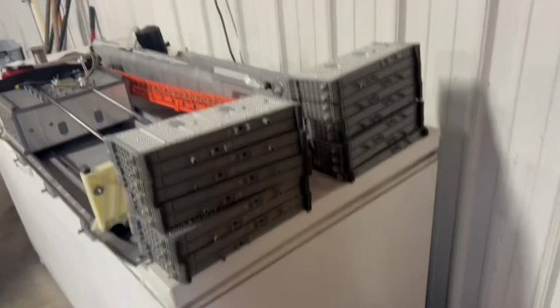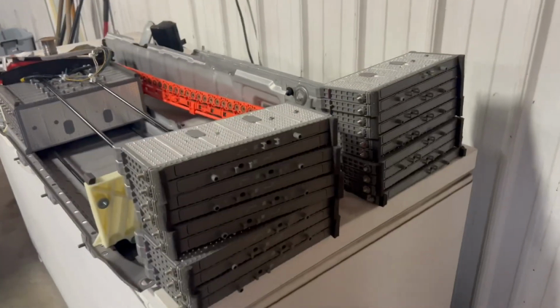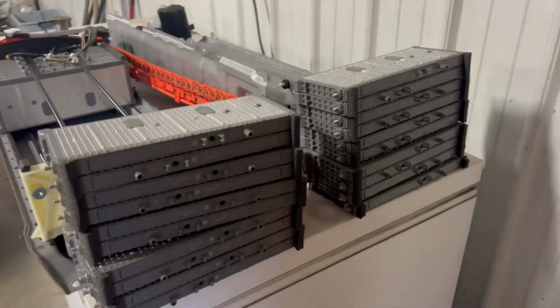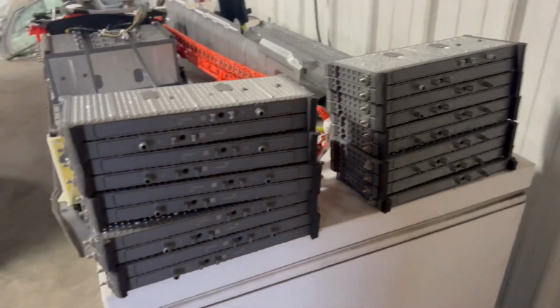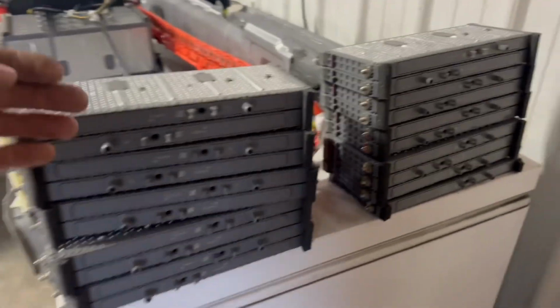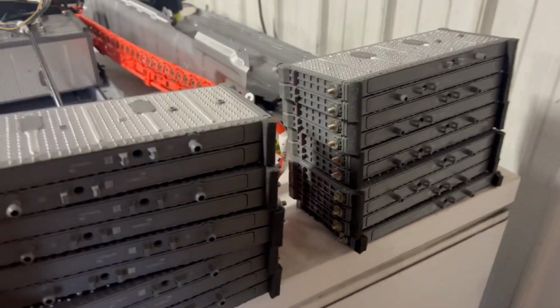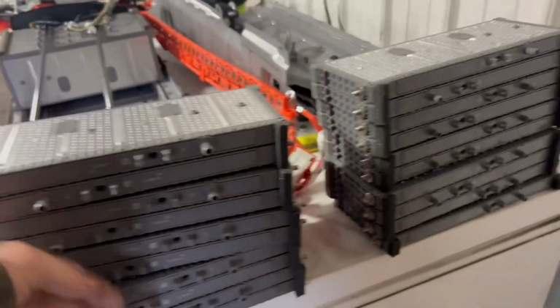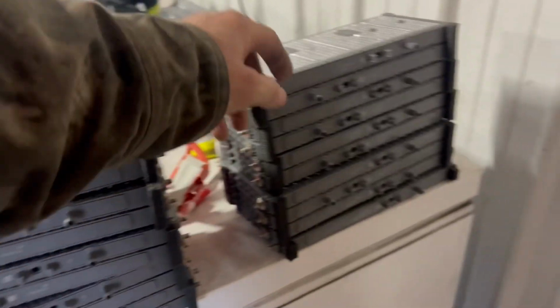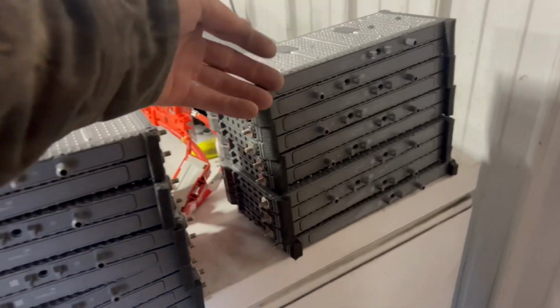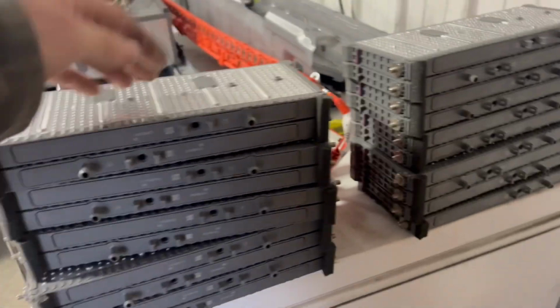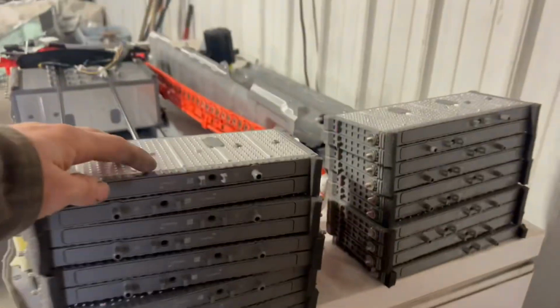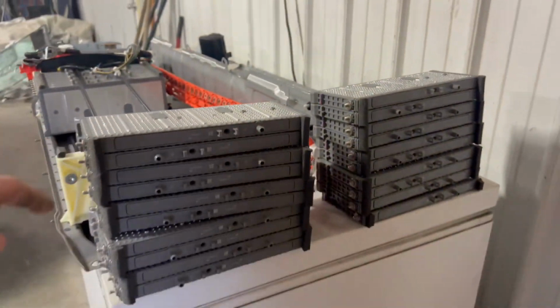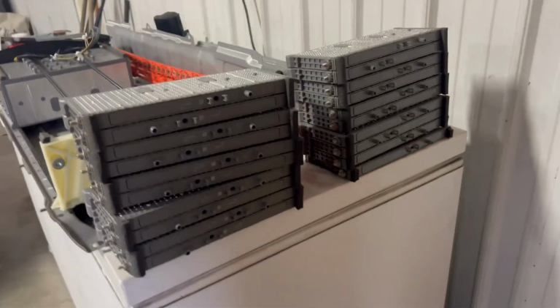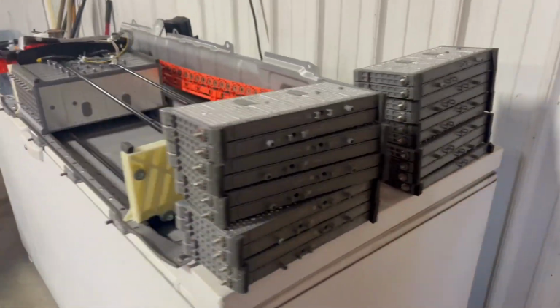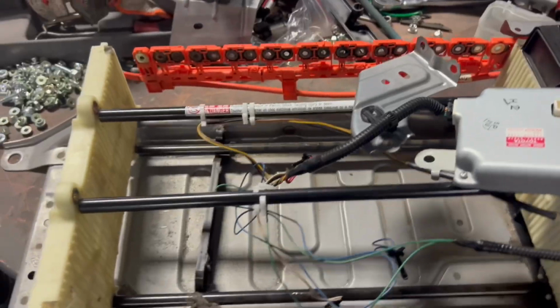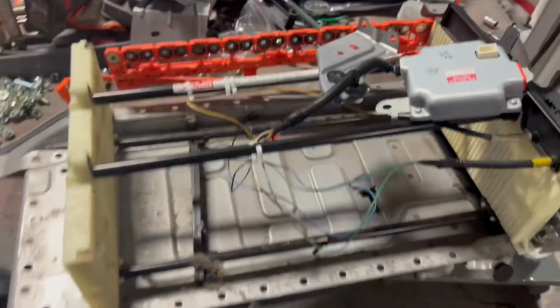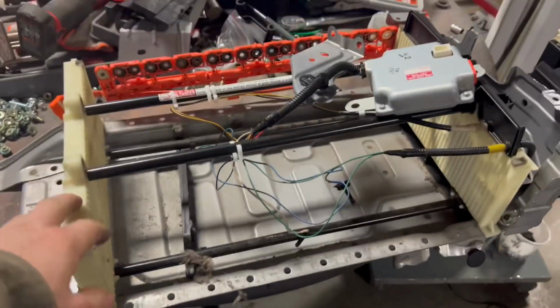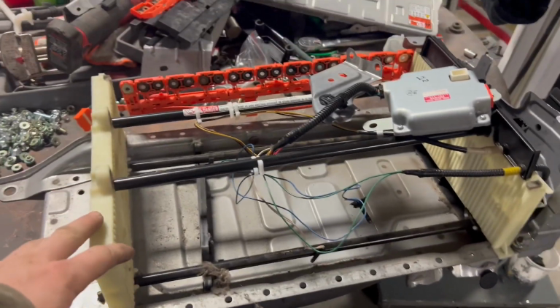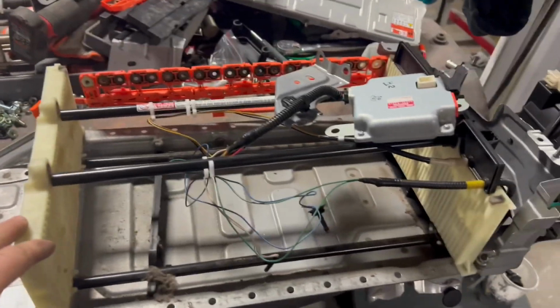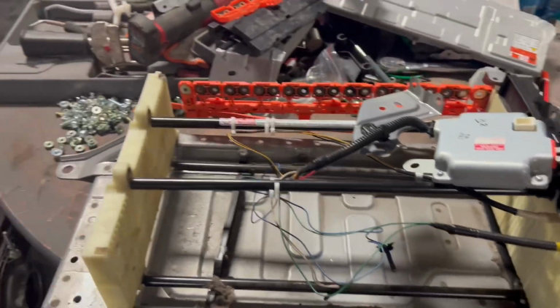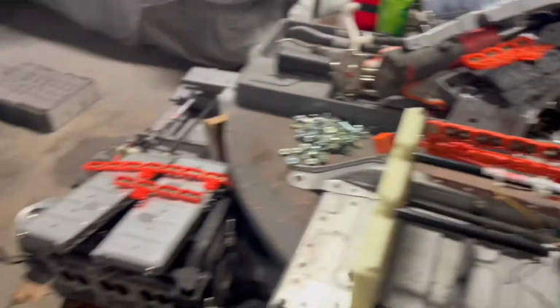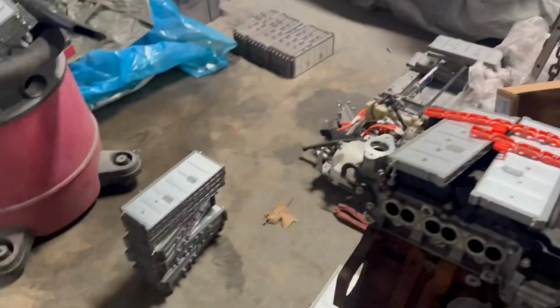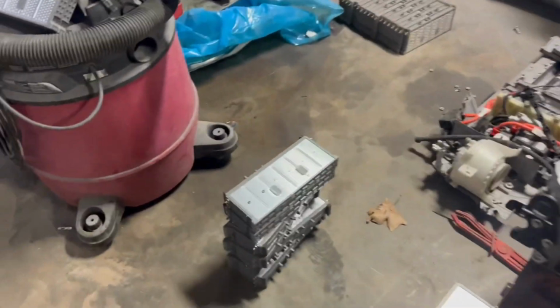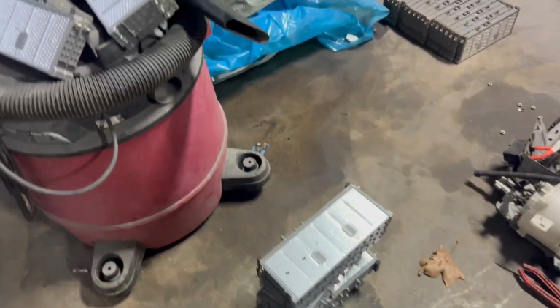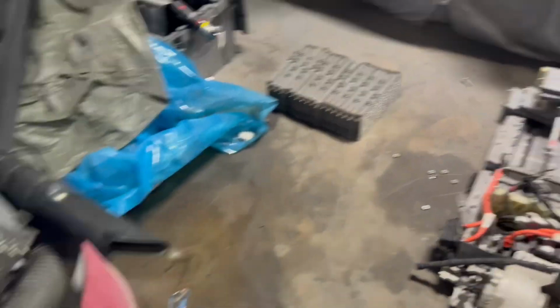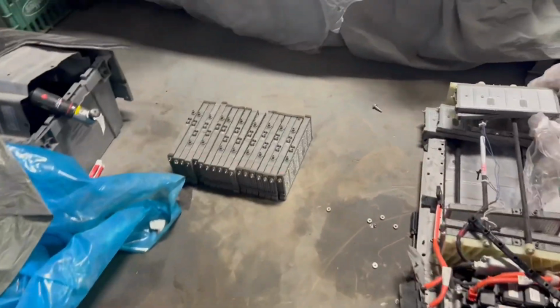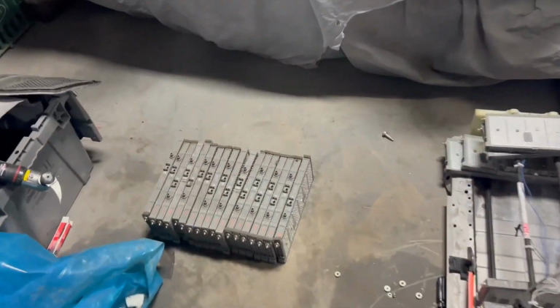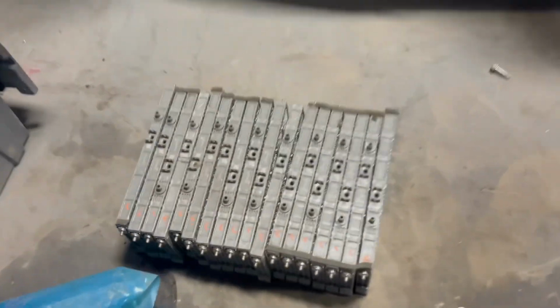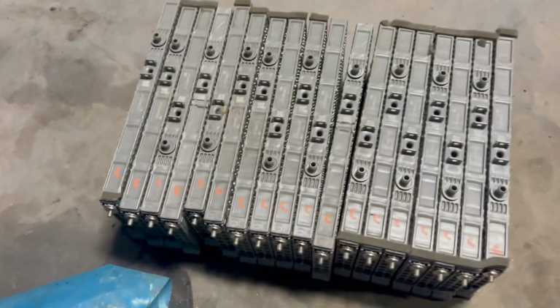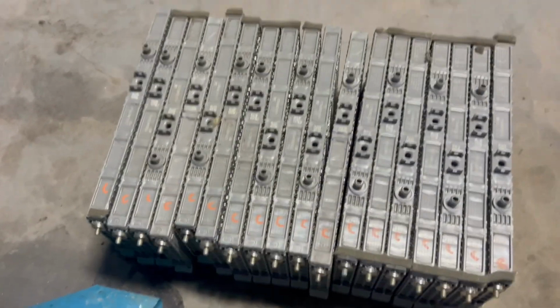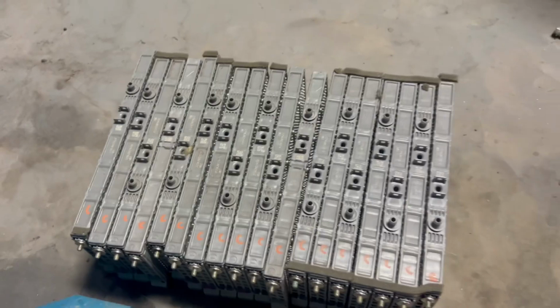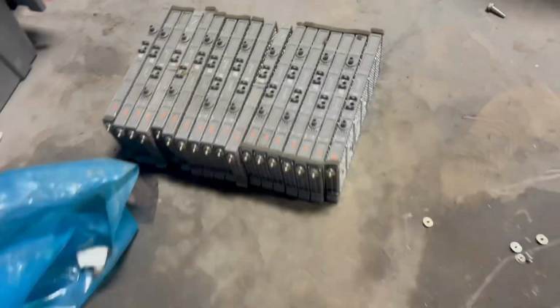The 4th gen Prius hybrid battery pack has 28 cells, but we only had to take out 20 because the Prius C hybrid battery is a little bit smaller, as you can see right here. So we took out the old cells over here, as you can see, and we're ready to go back in with the new ones from the 4th generation Prius.